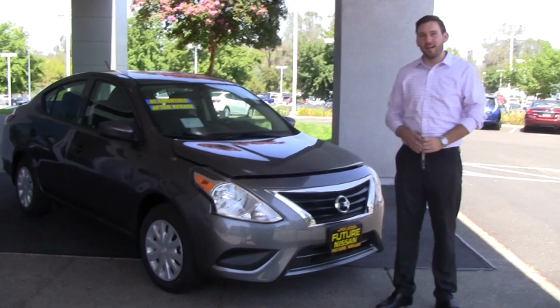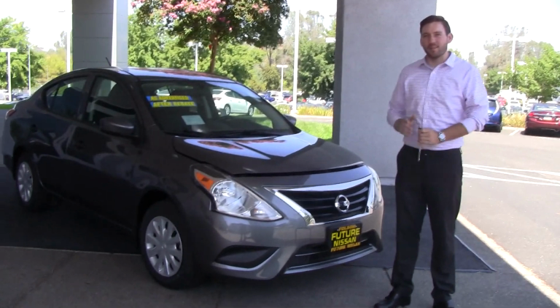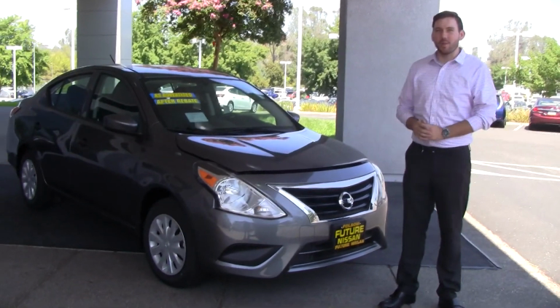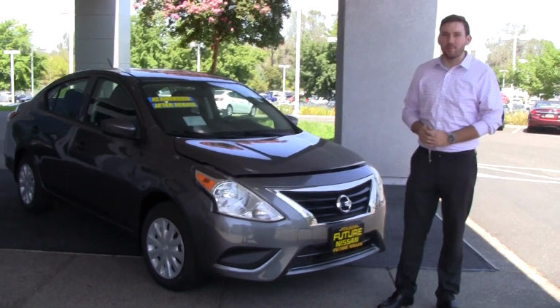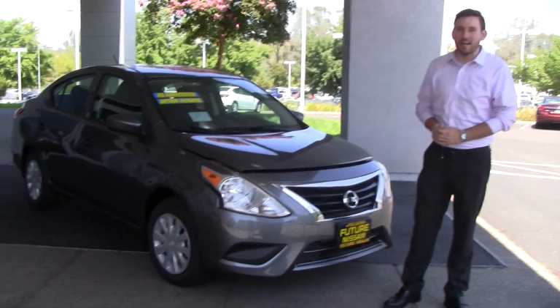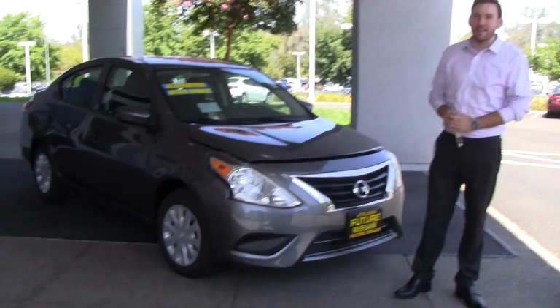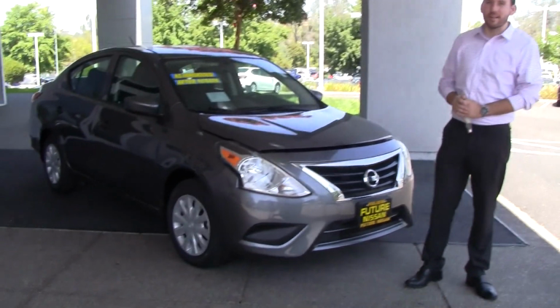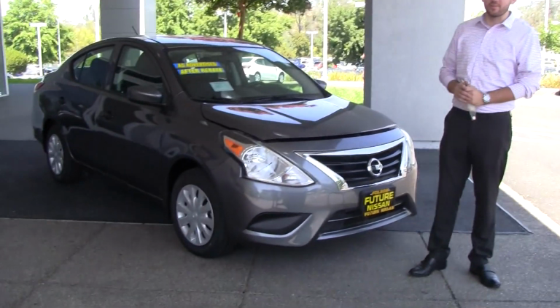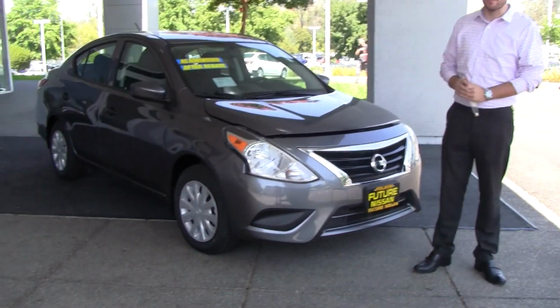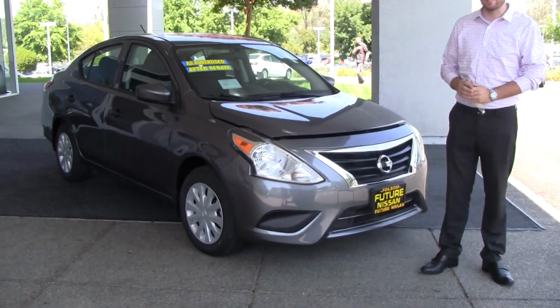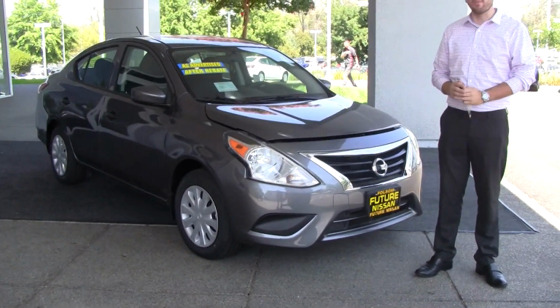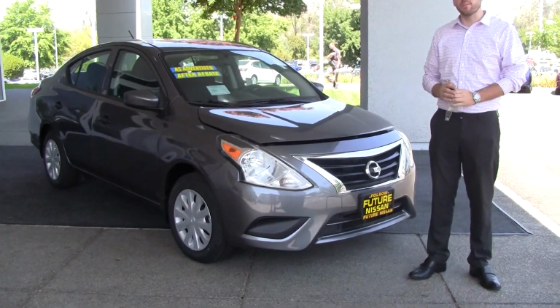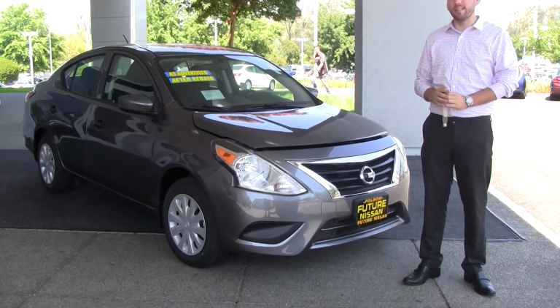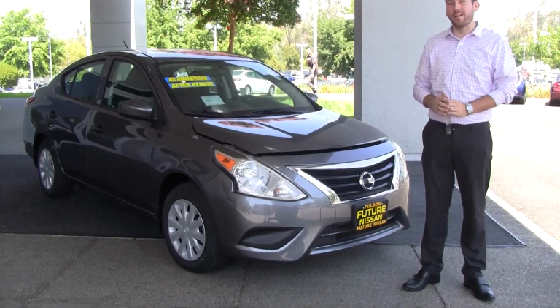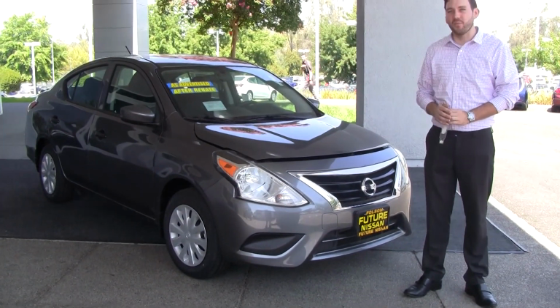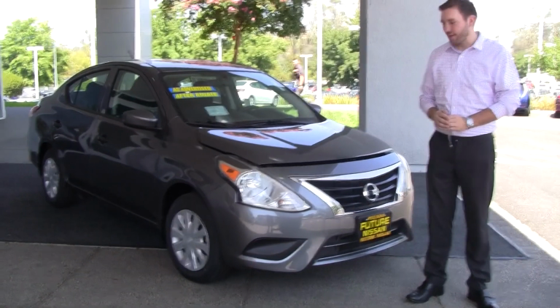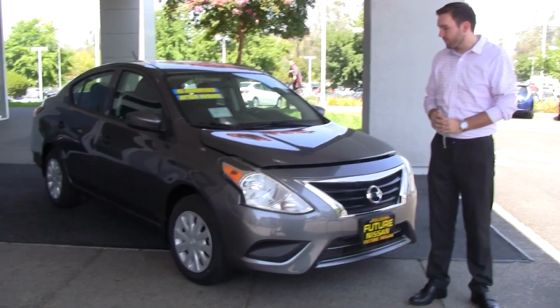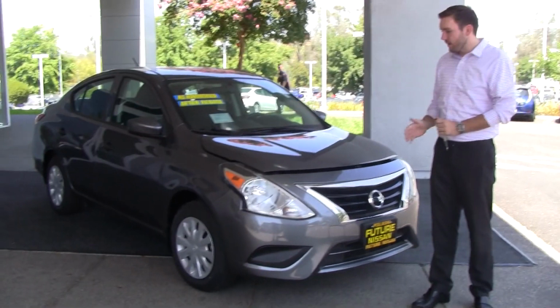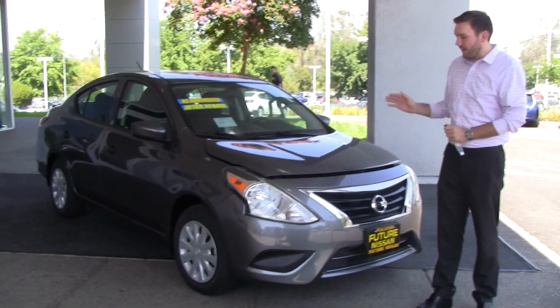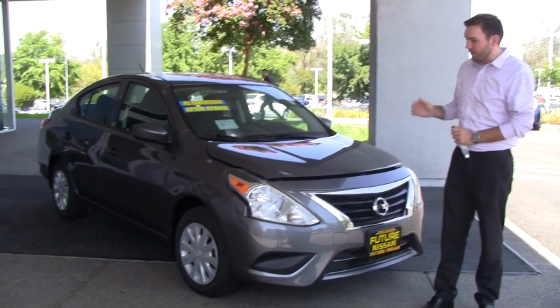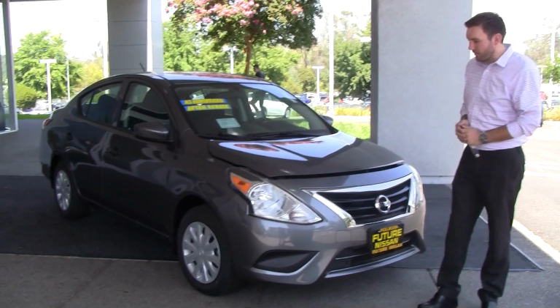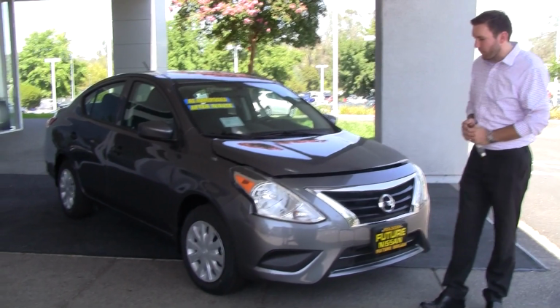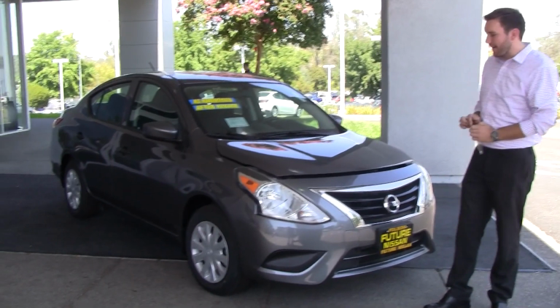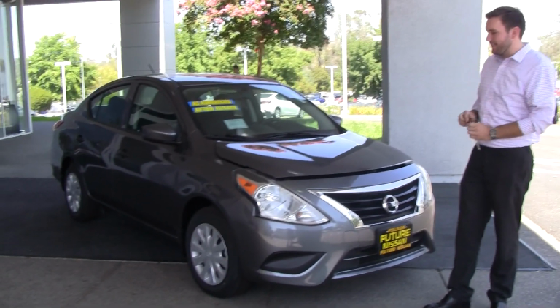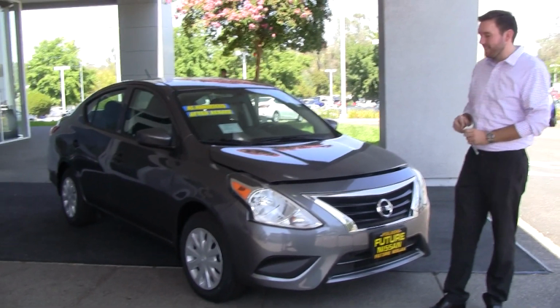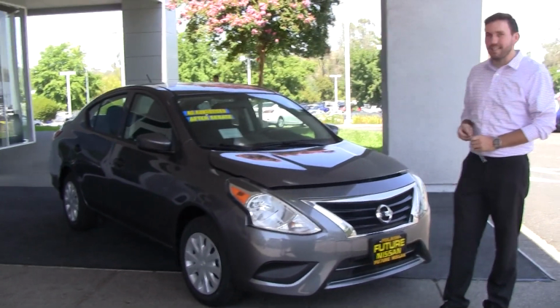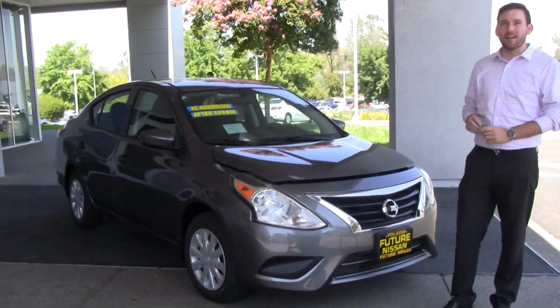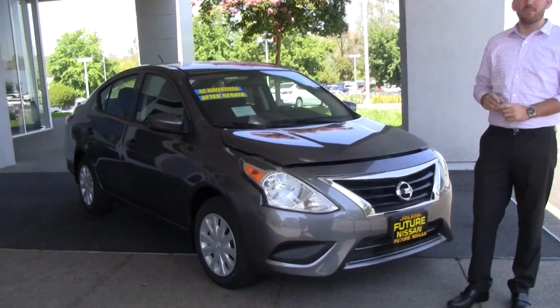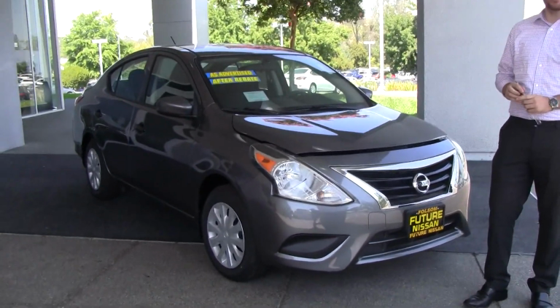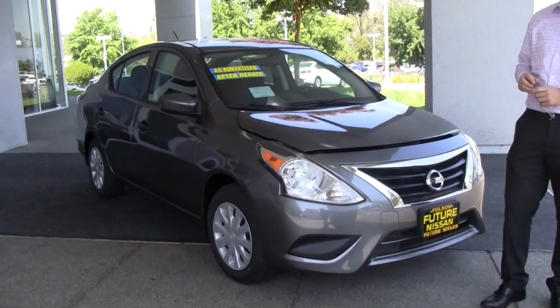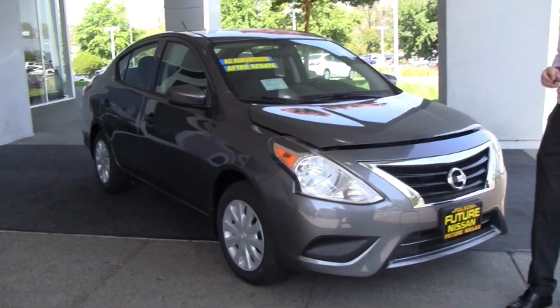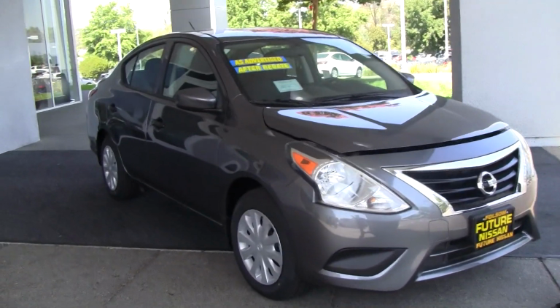How's it going everyone? My name is Dana Reid over here at Future Nissan Folsom in California. Today I want to show you a 2018 Nissan Versa Sedan.